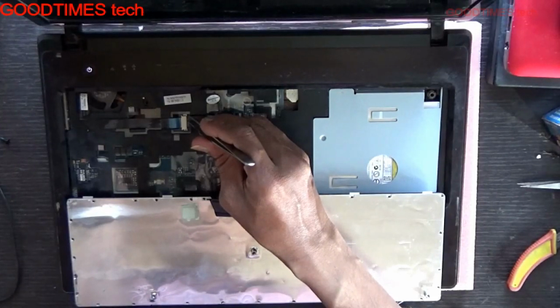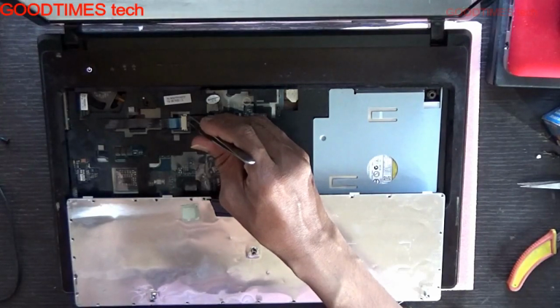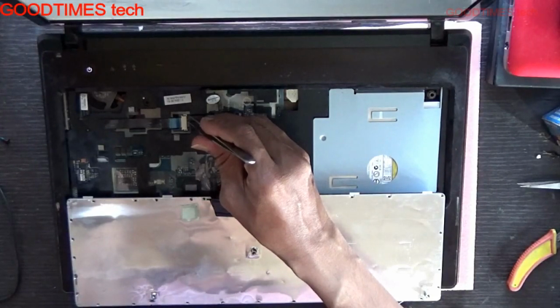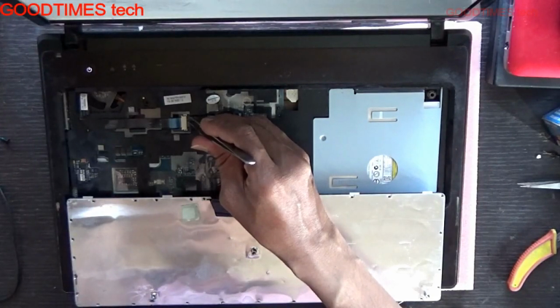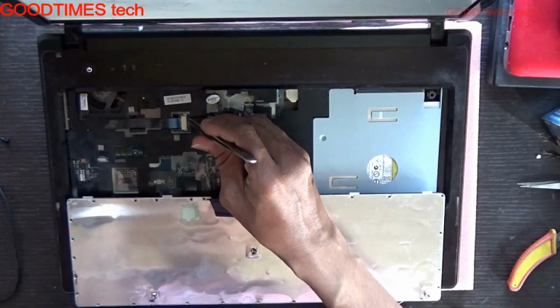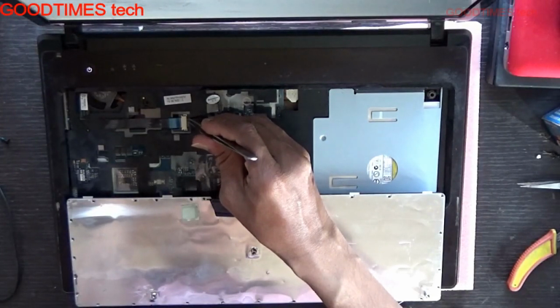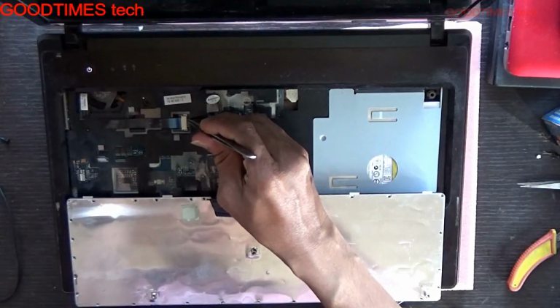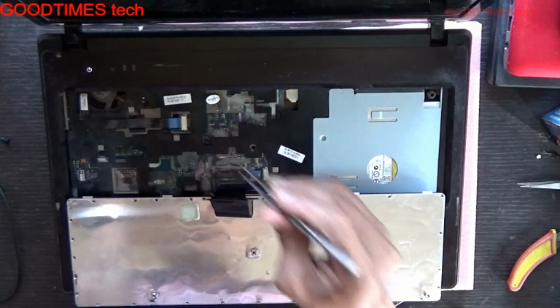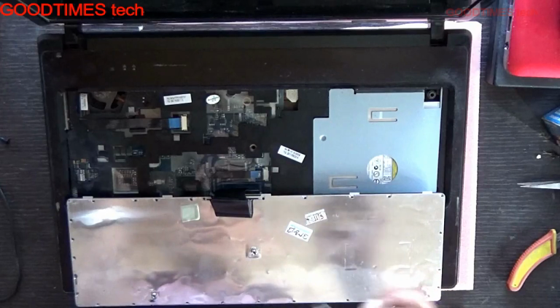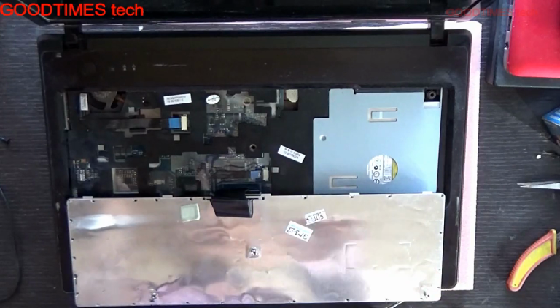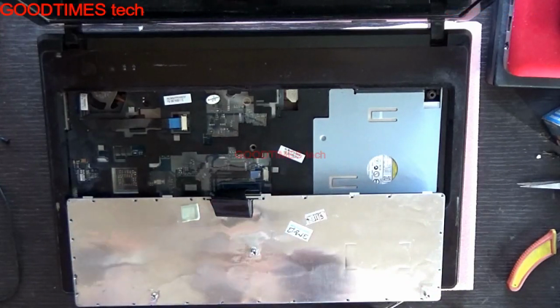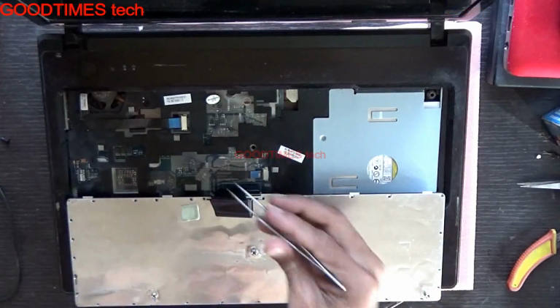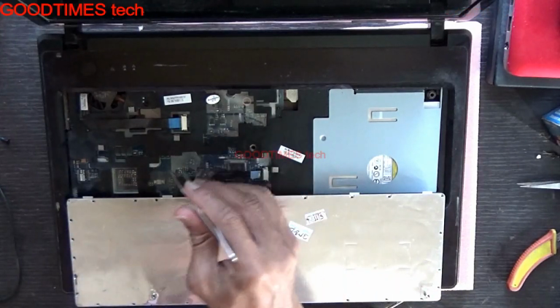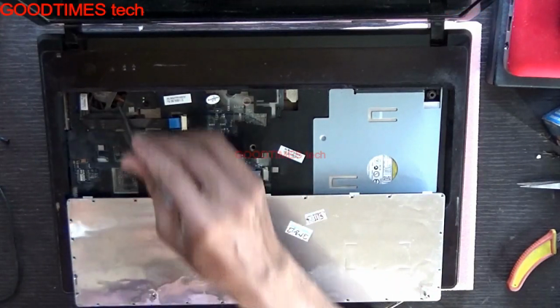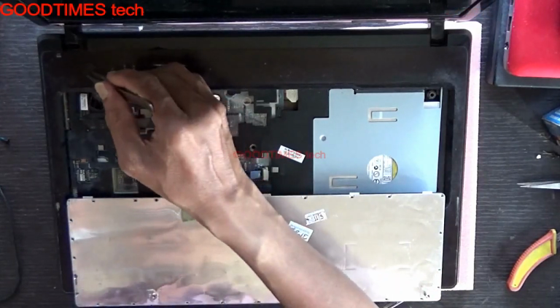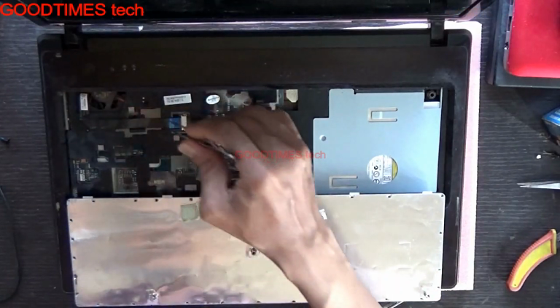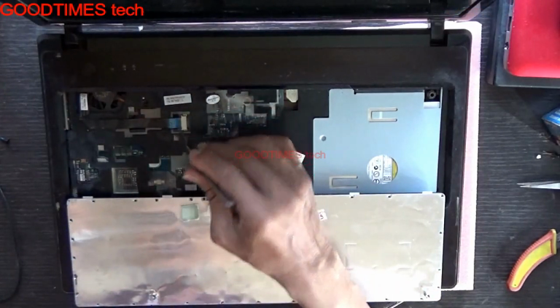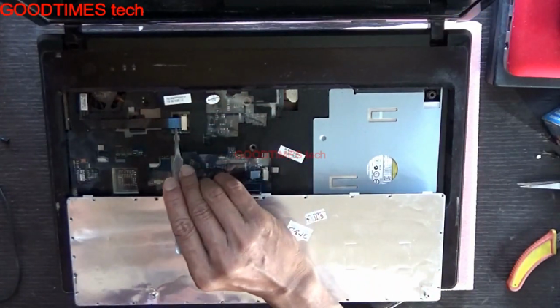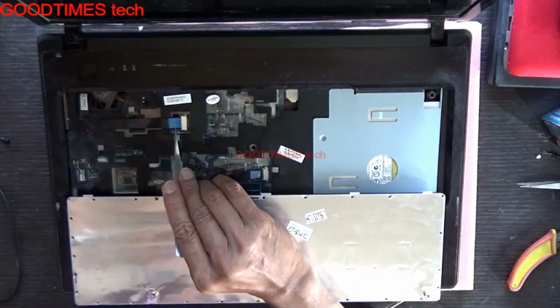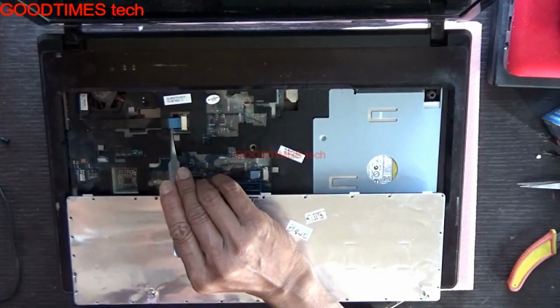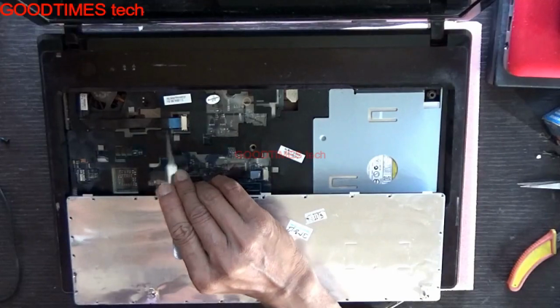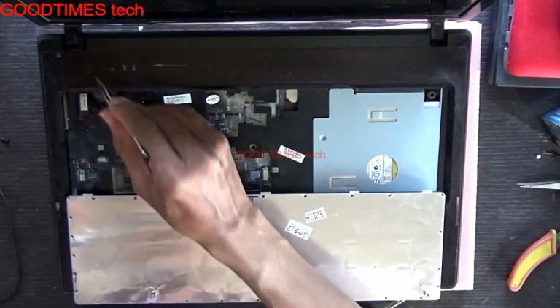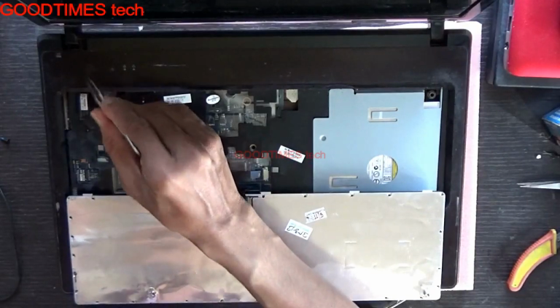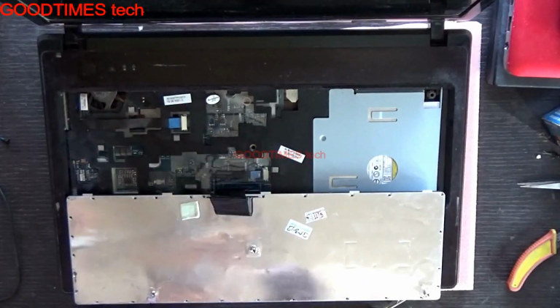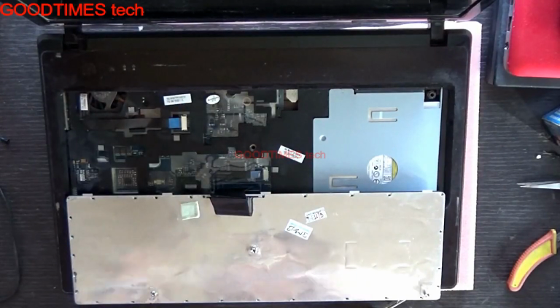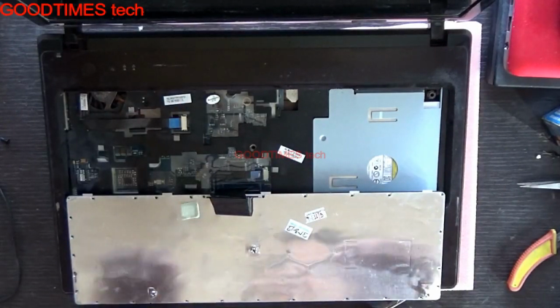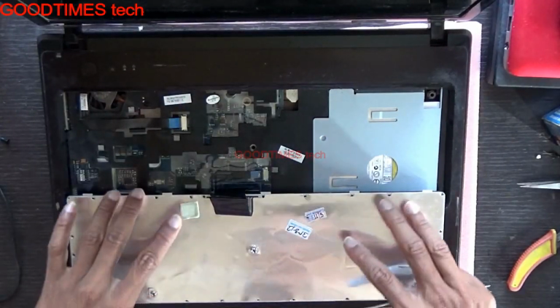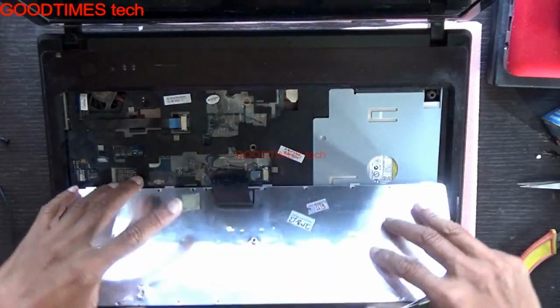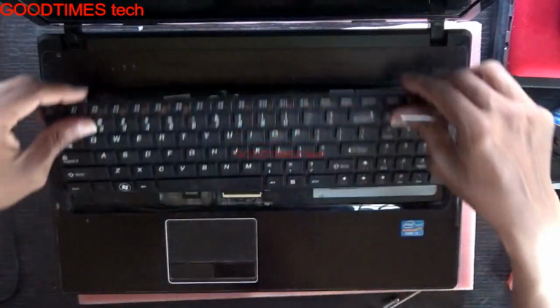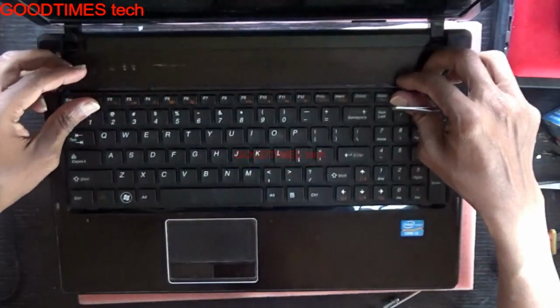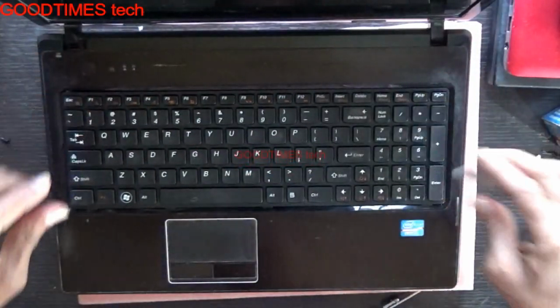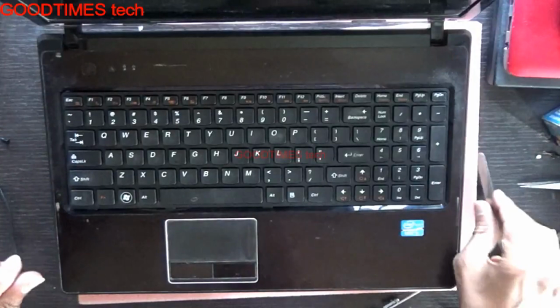The display is coming on. Now short it again — it's powering off. That means there is some problem with the strip, either with the strip or the power switch. We will remove it and check for the problem.